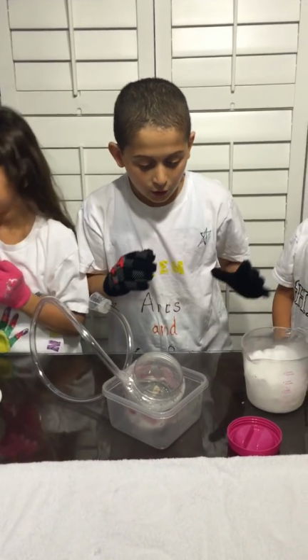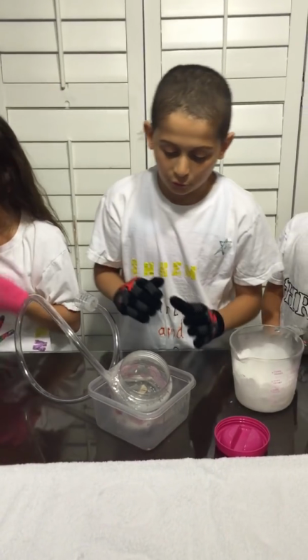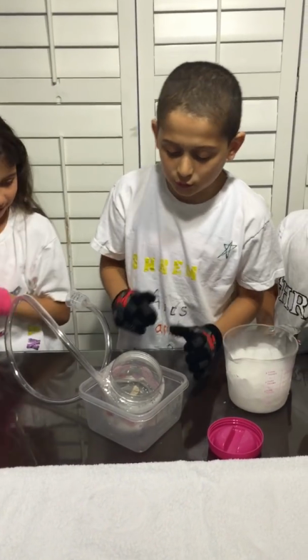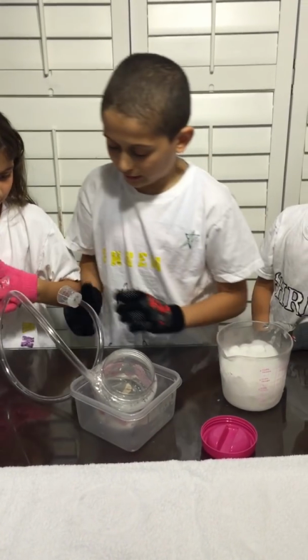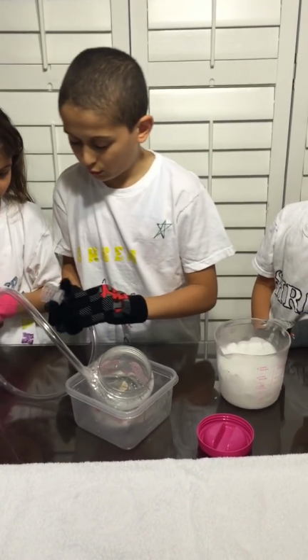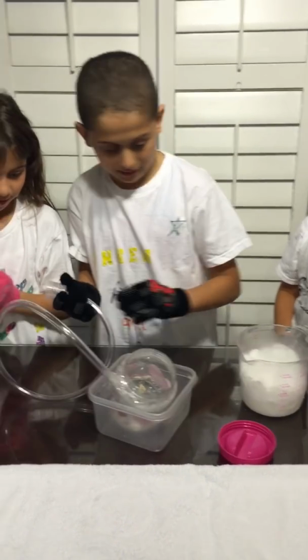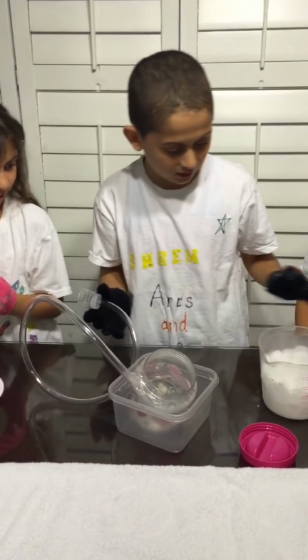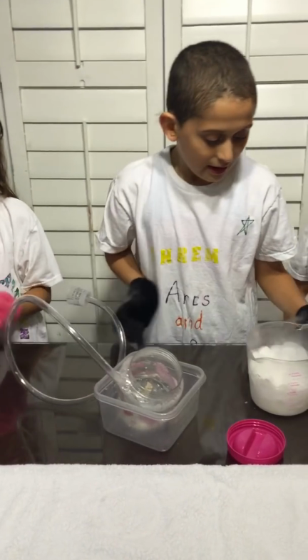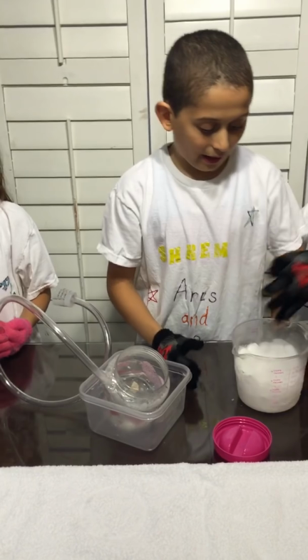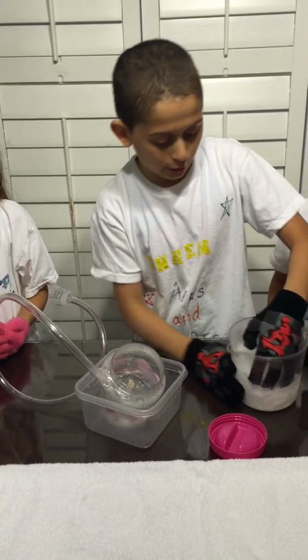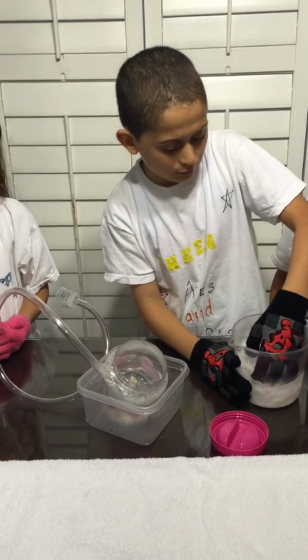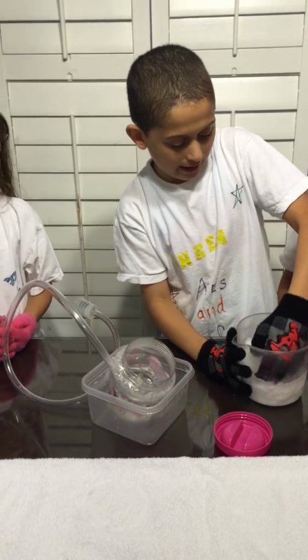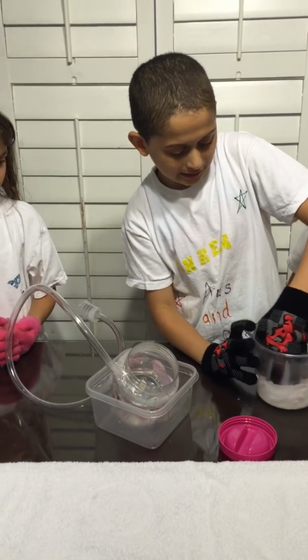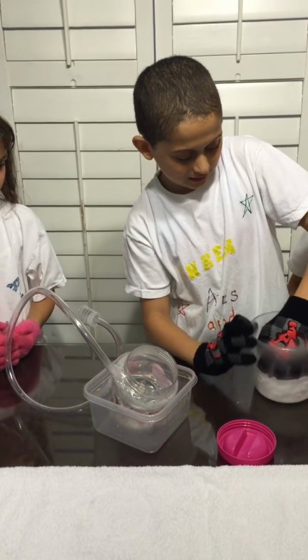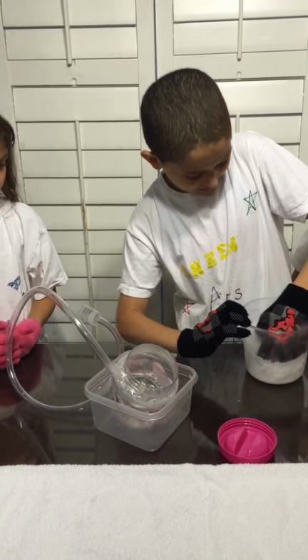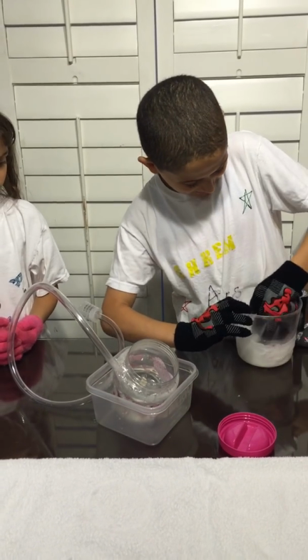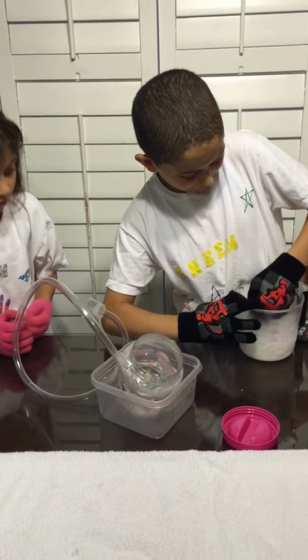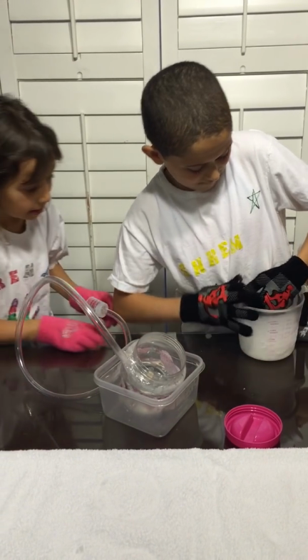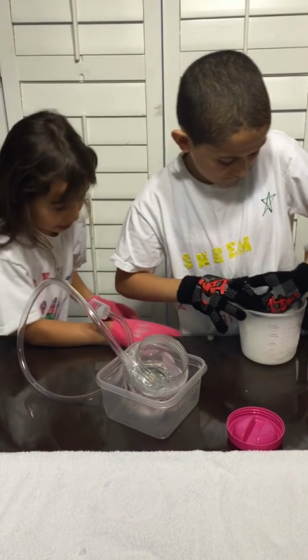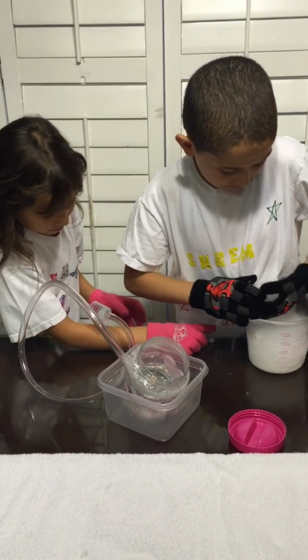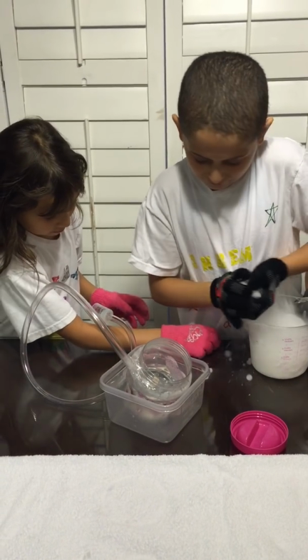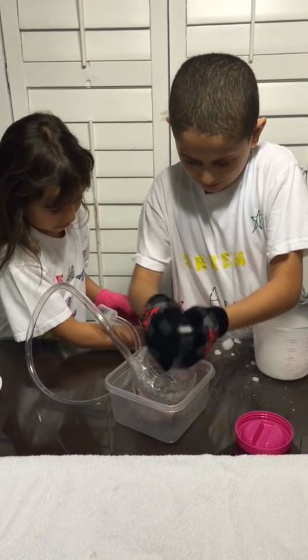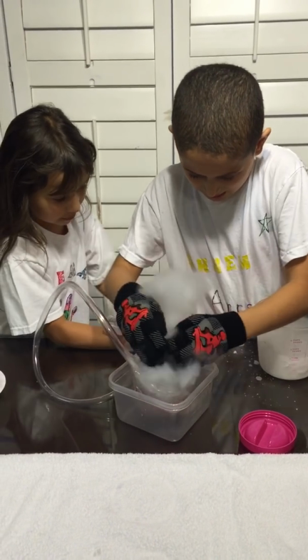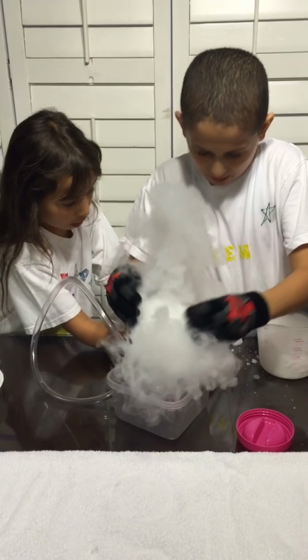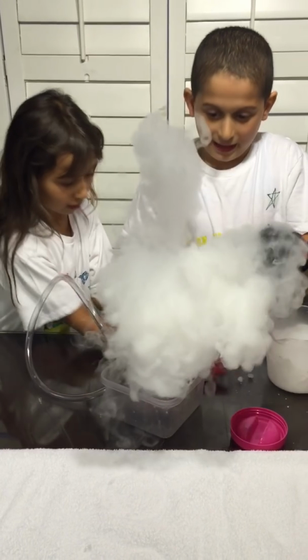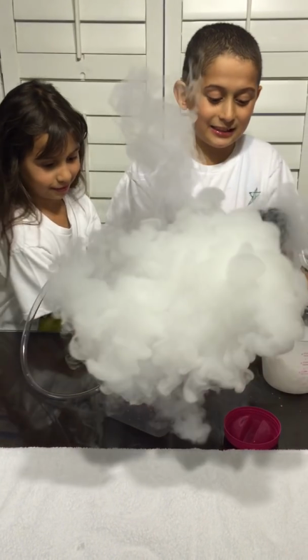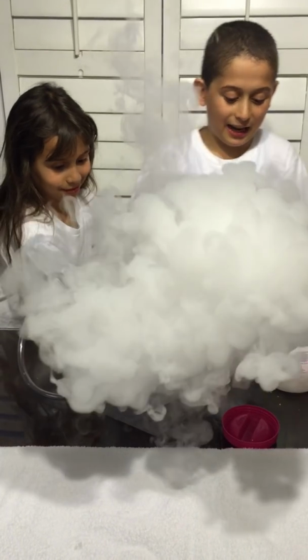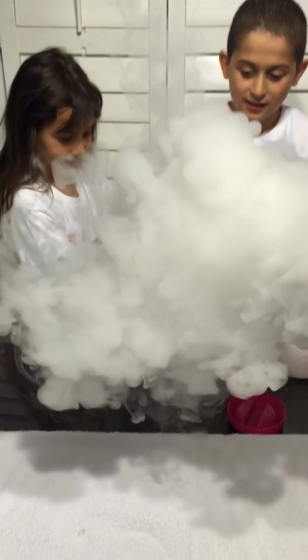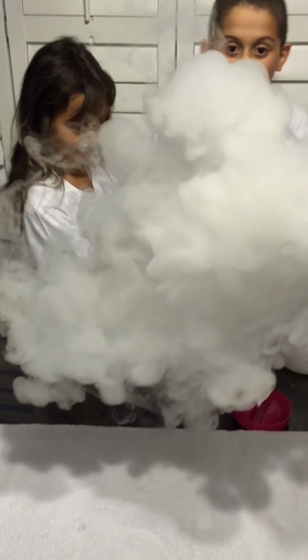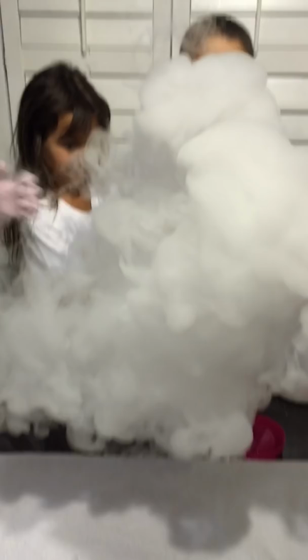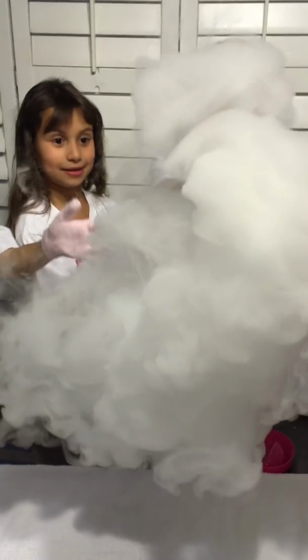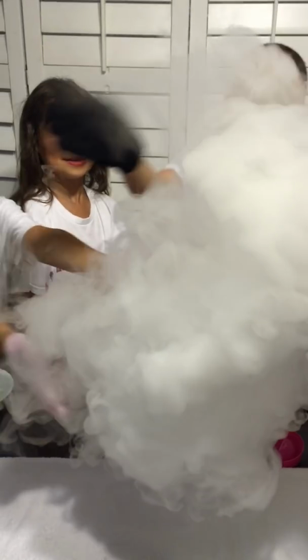So first what you're going to do is get a little bit of dry ice, putting it inside, which makes smoke.